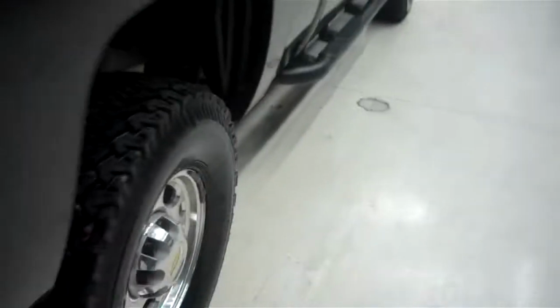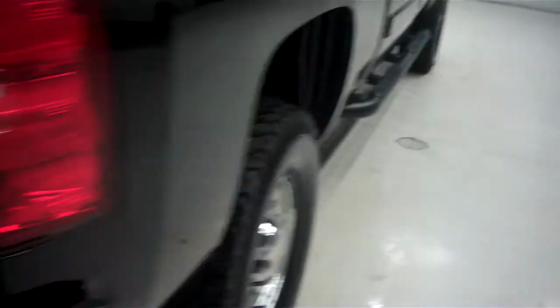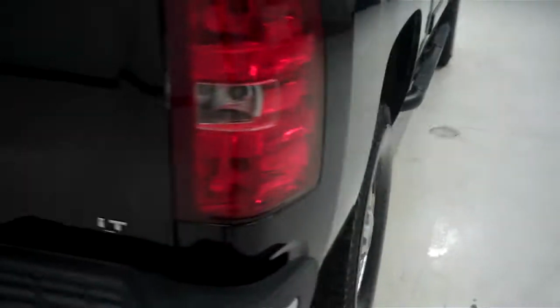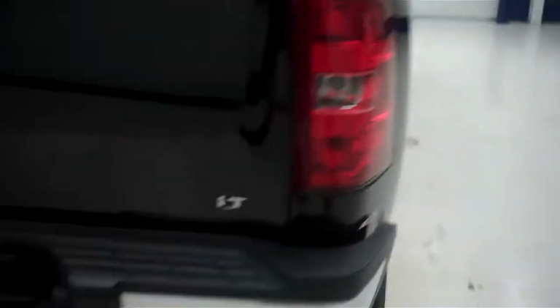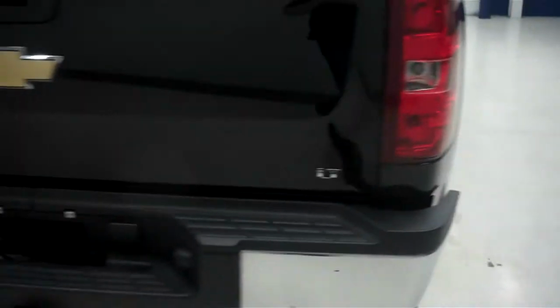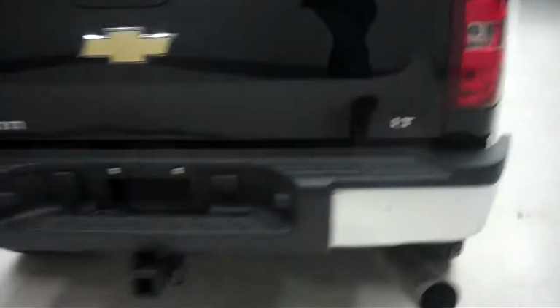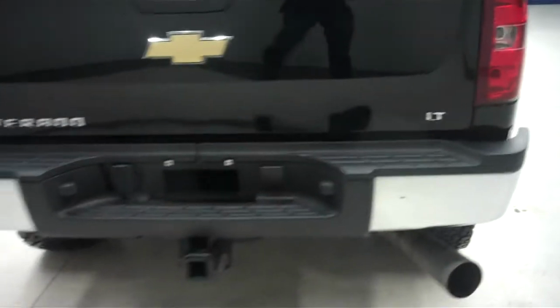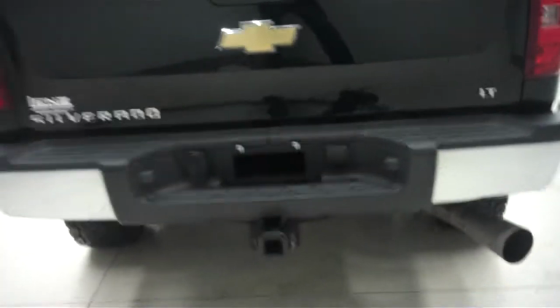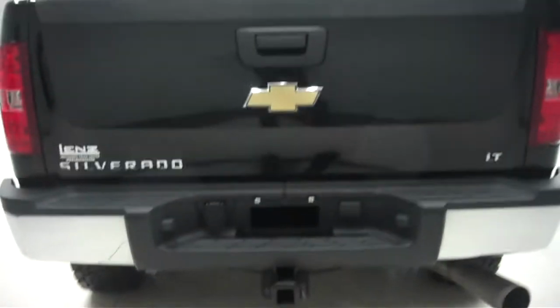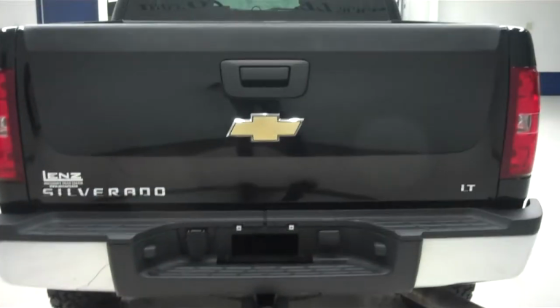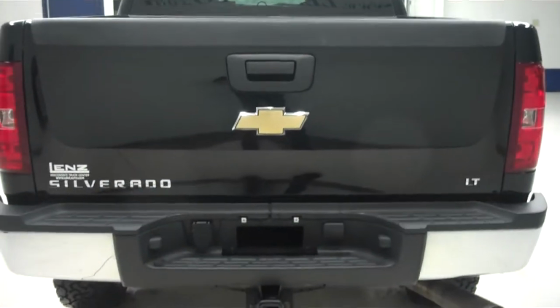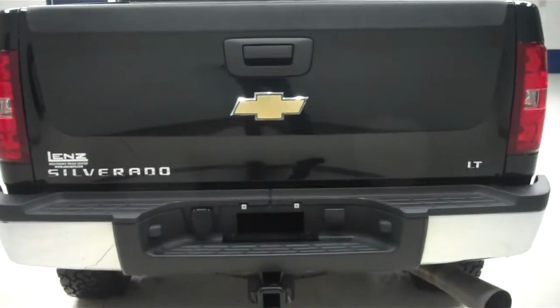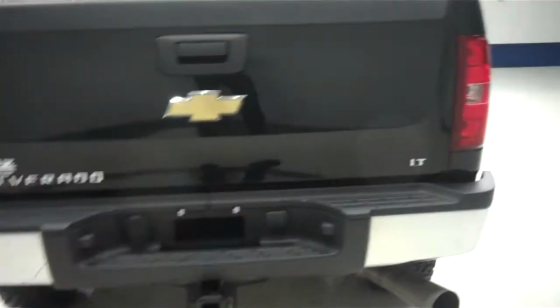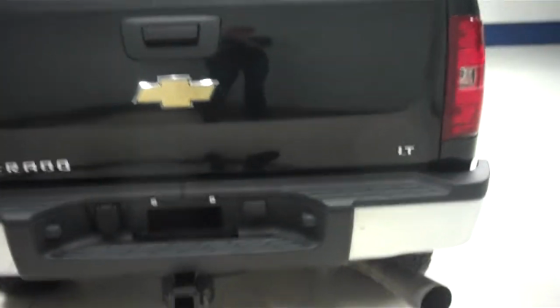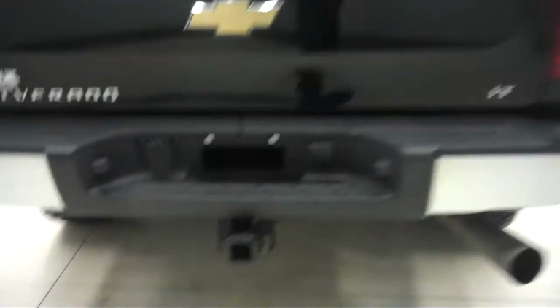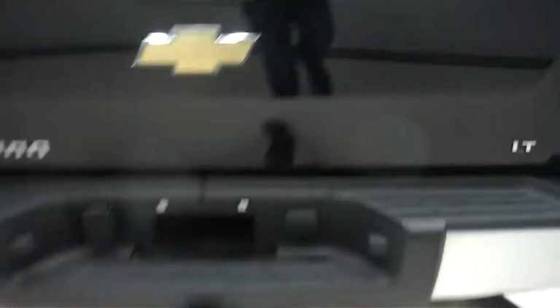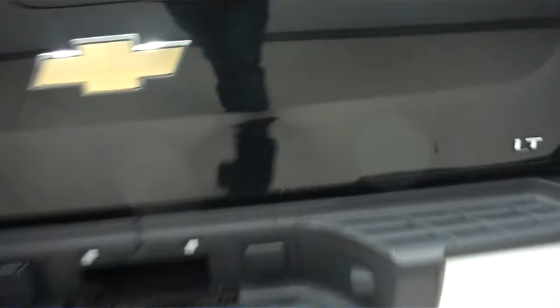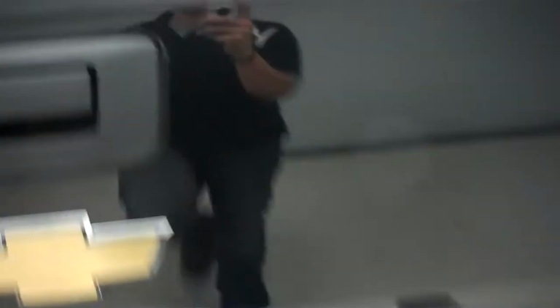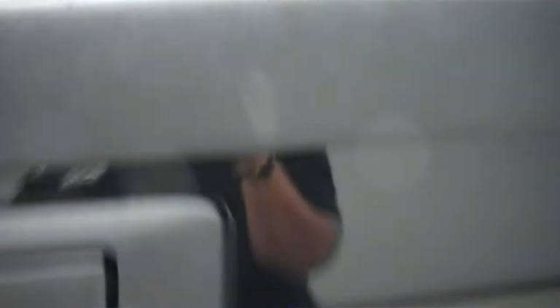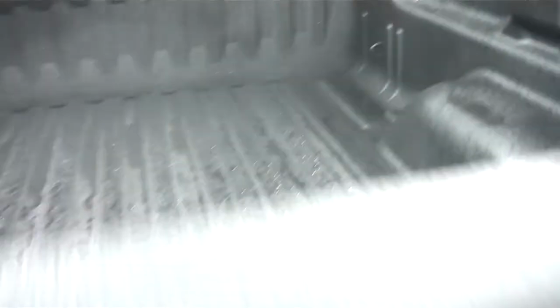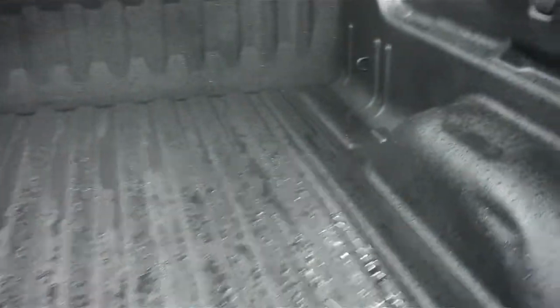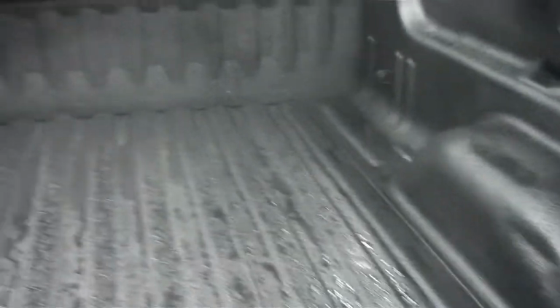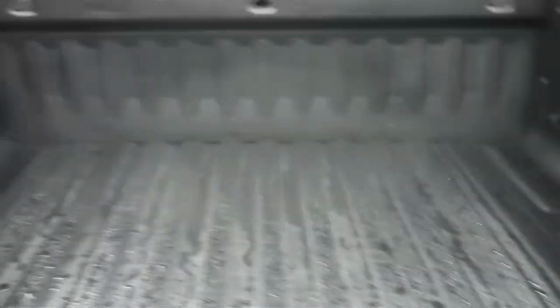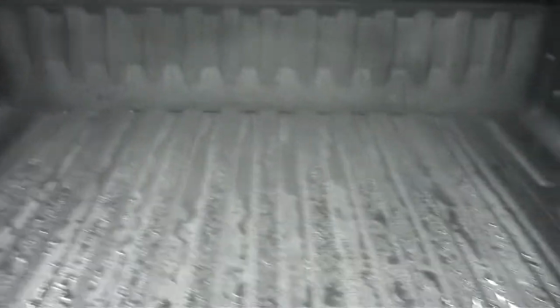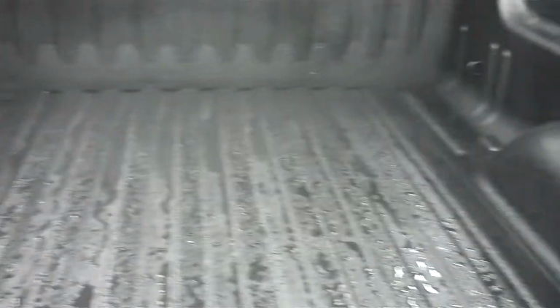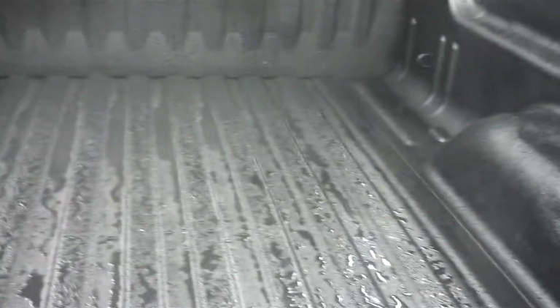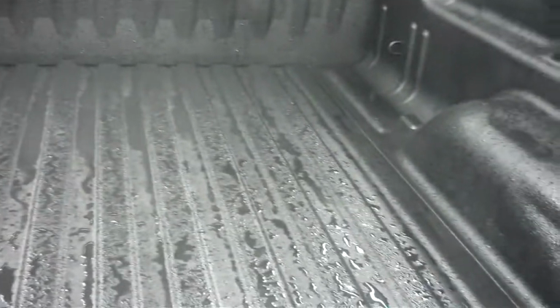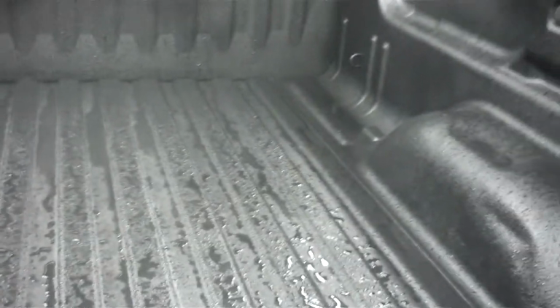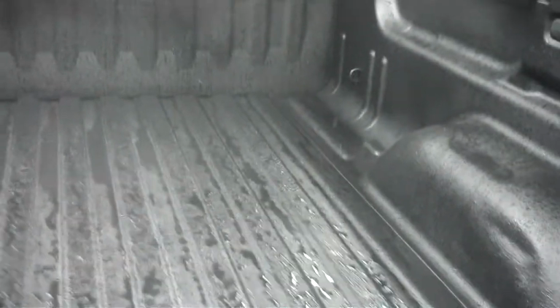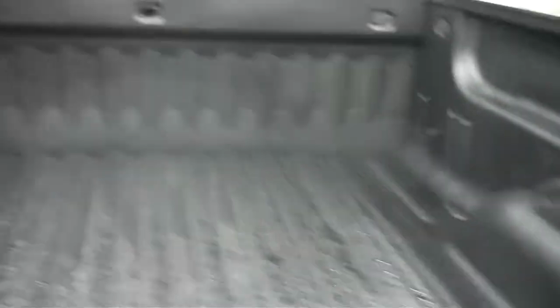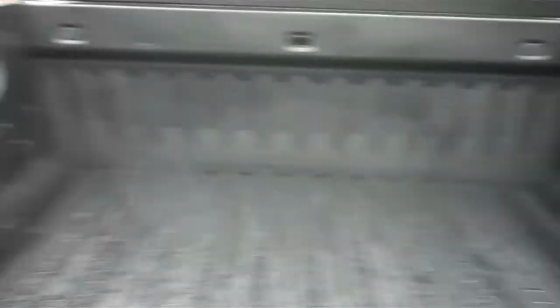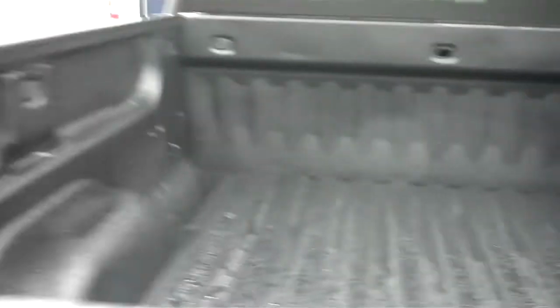Chevy wheels and BF Goodrich tires in the back are in like-new condition. Tires are brand new. Underbody and frame are extremely clean. In the back we have a chrome rear bumper and a towing package as you can see, as well as a very nice spray-in bed liner — looks like it's almost brand new.